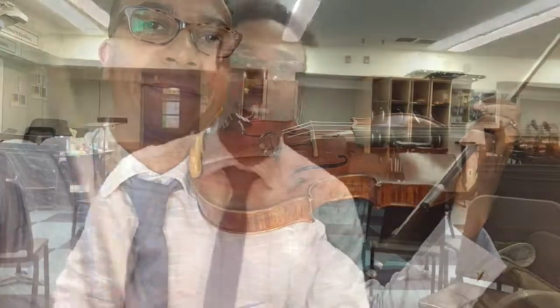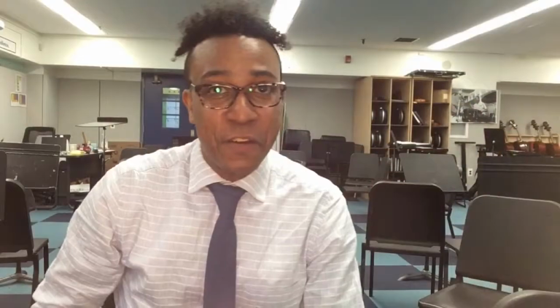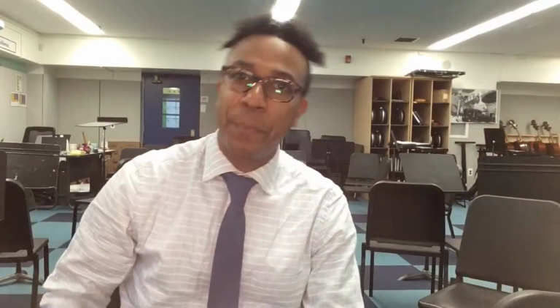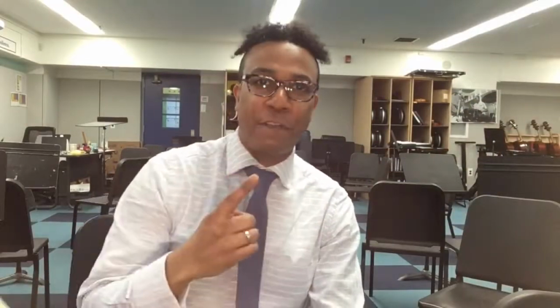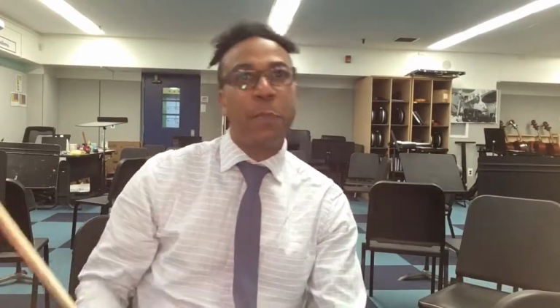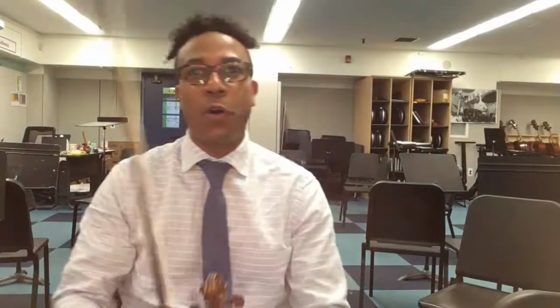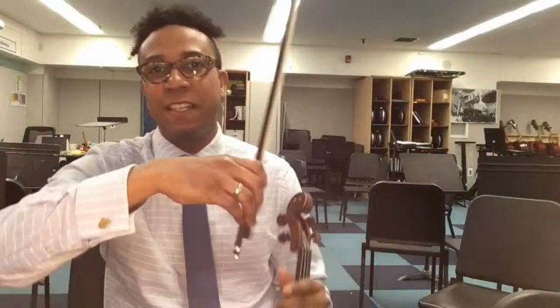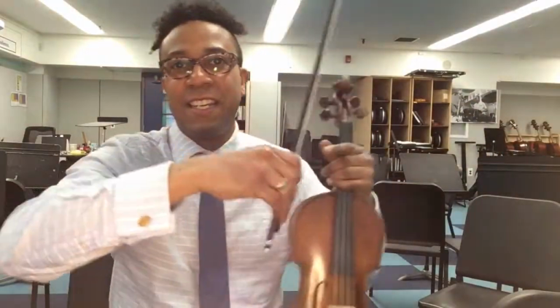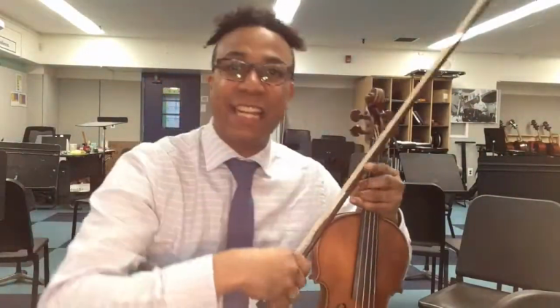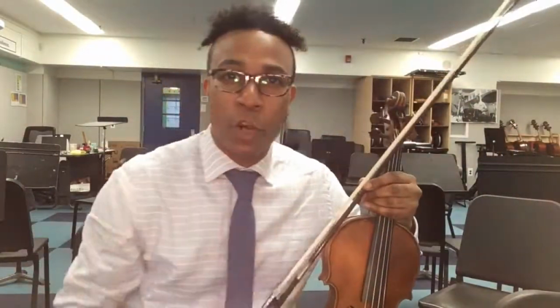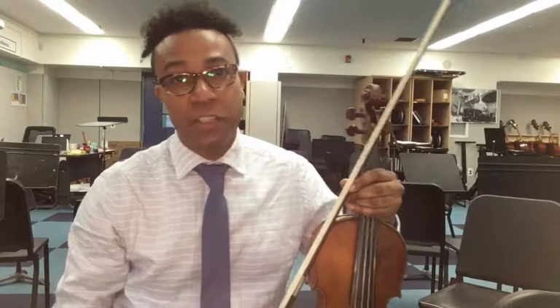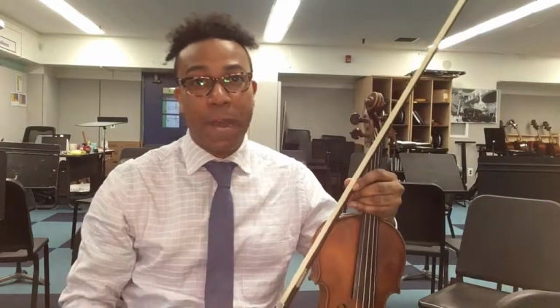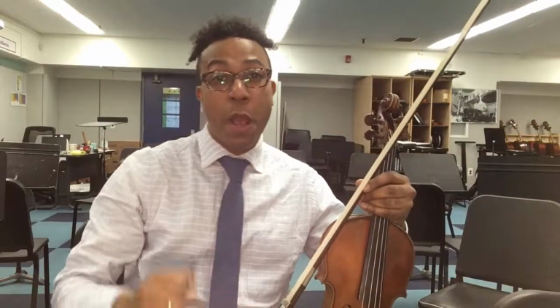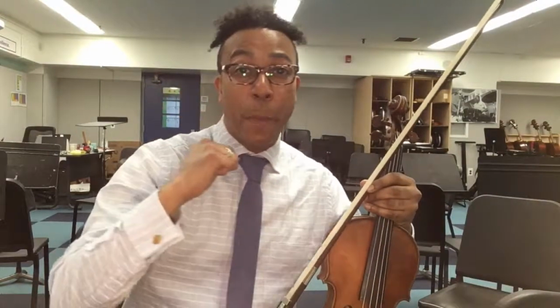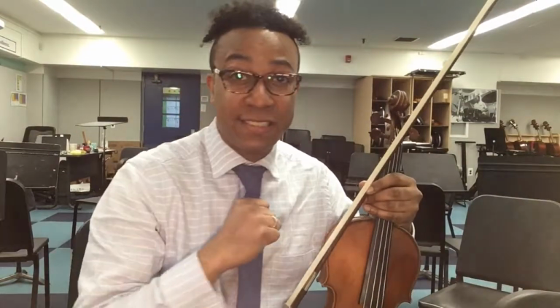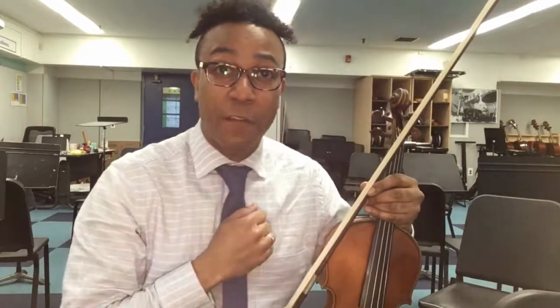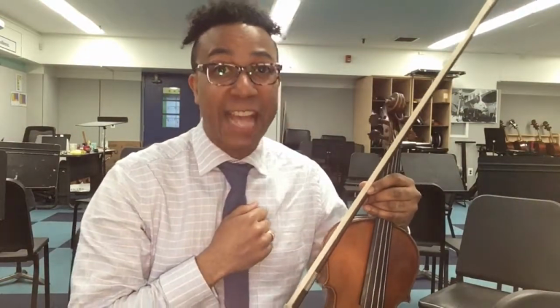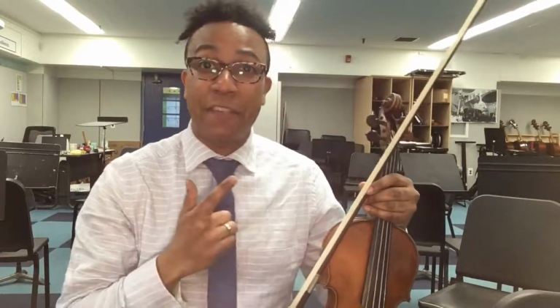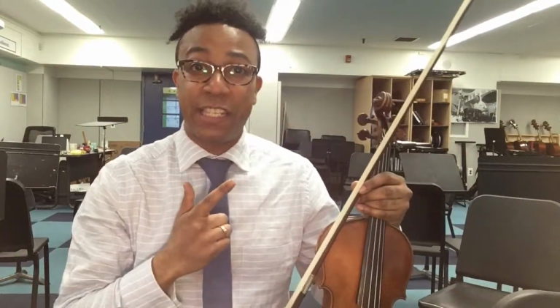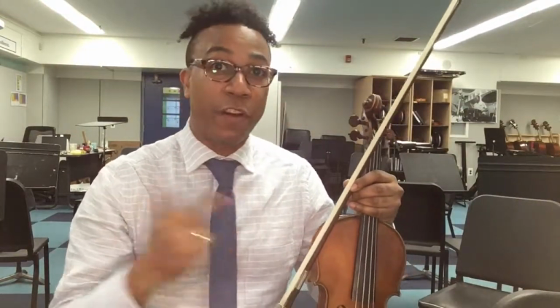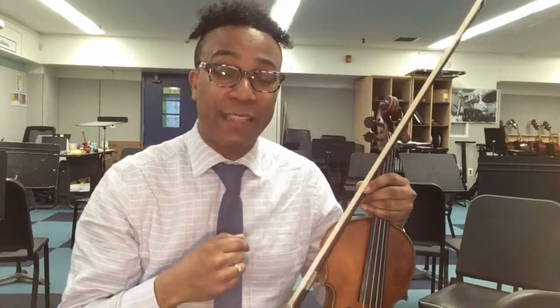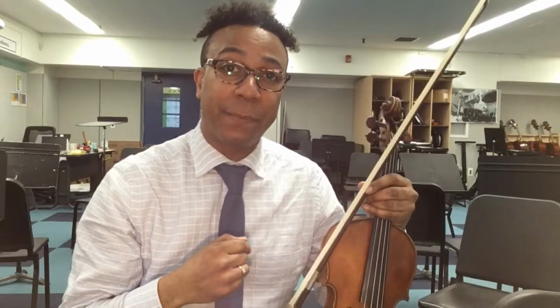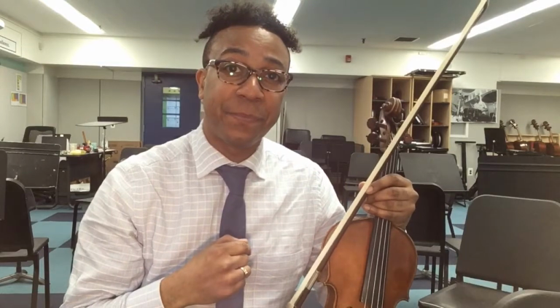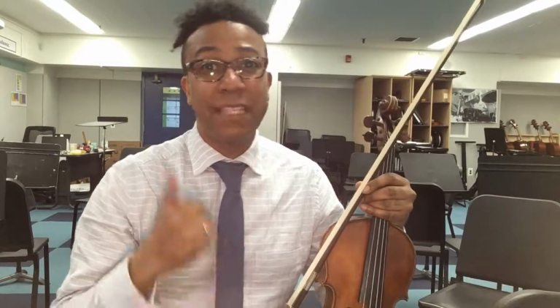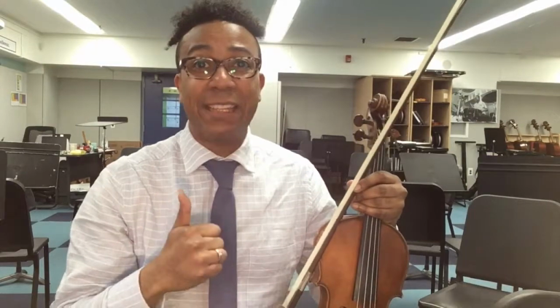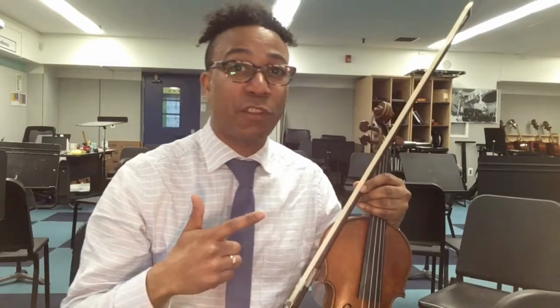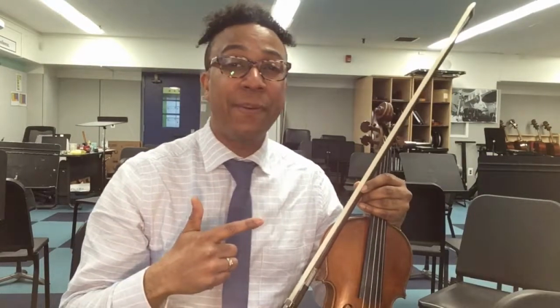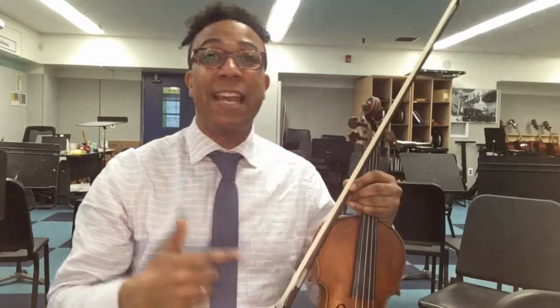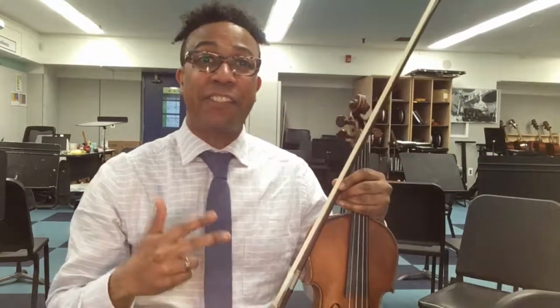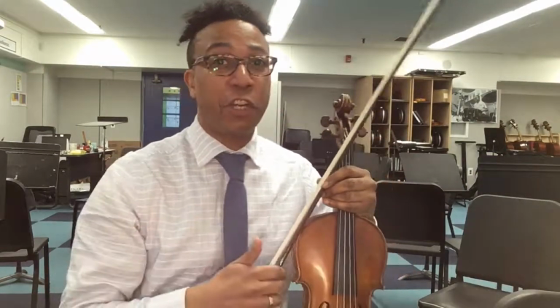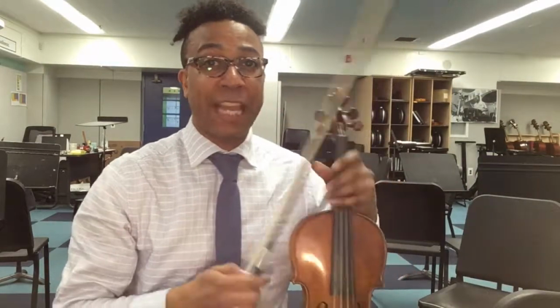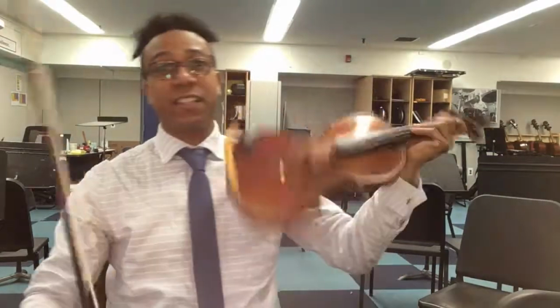And there you have it — playing with a flexible bow hold. Next episode, we're going to be talking about the basics of jazz improvisation on the violin. Please like, subscribe, and turn on your notifications.